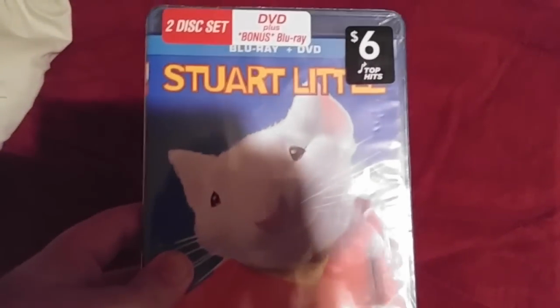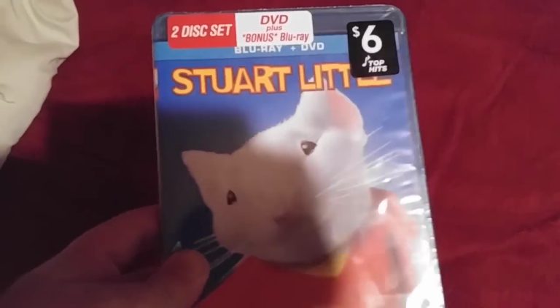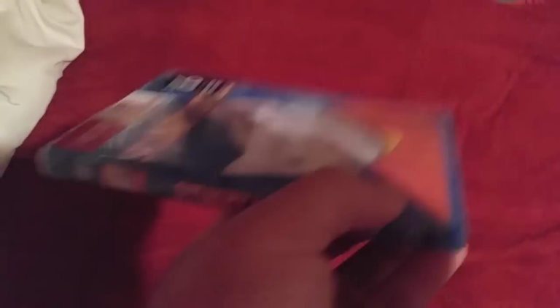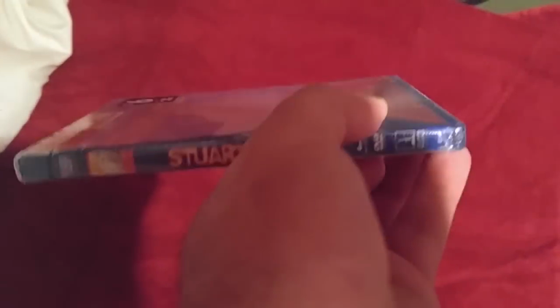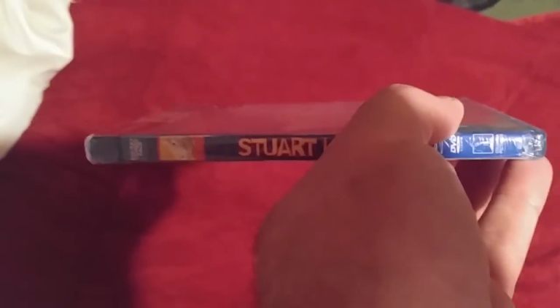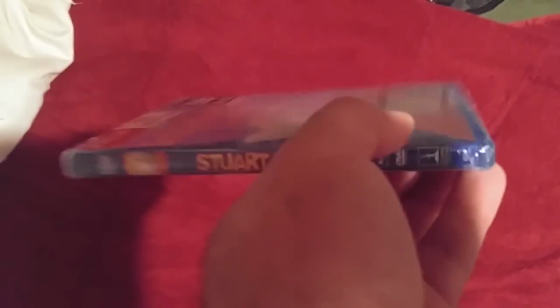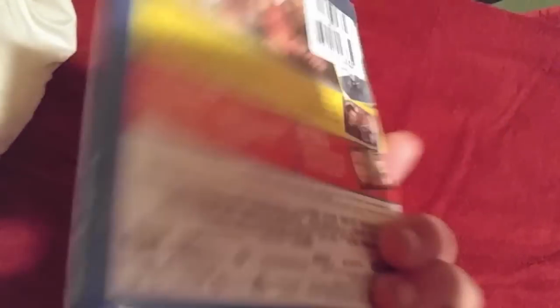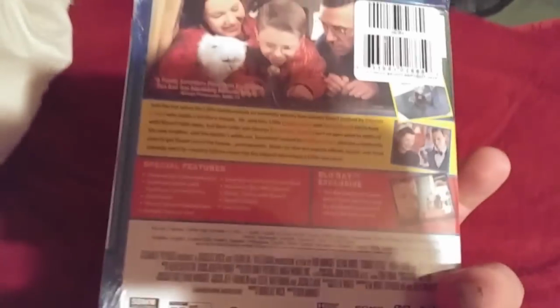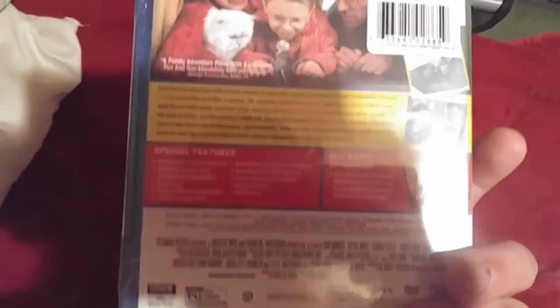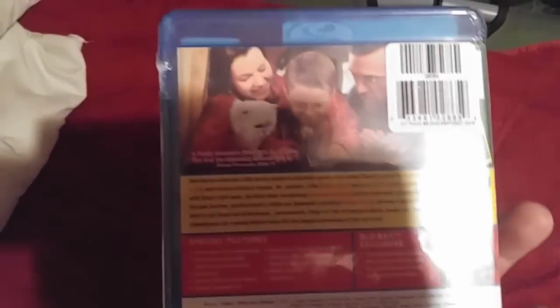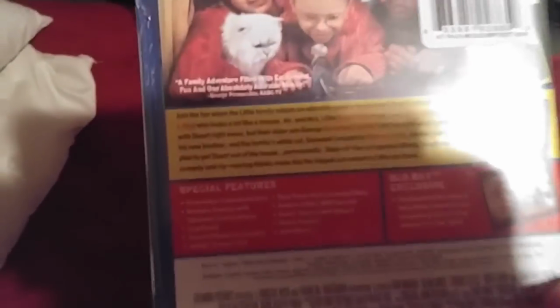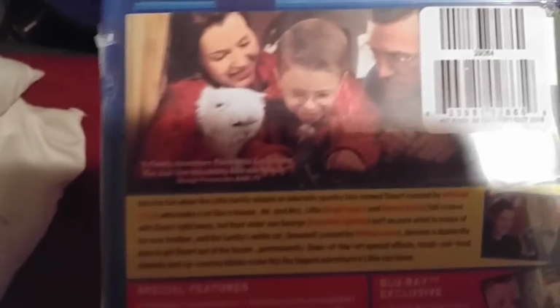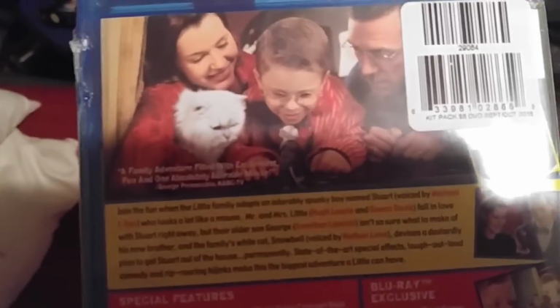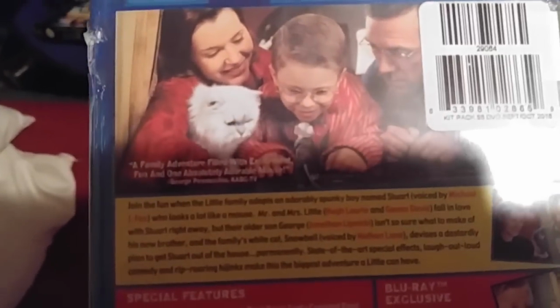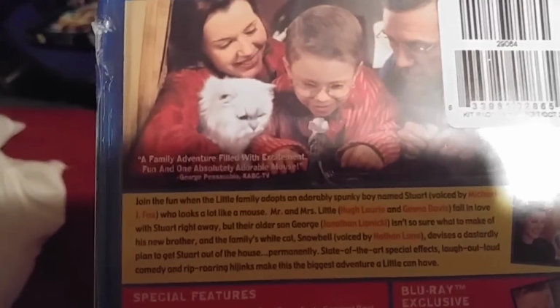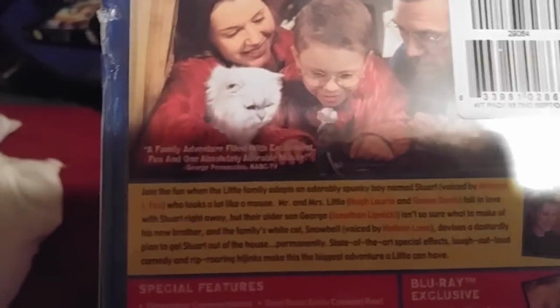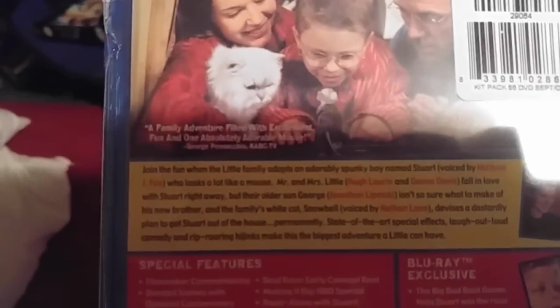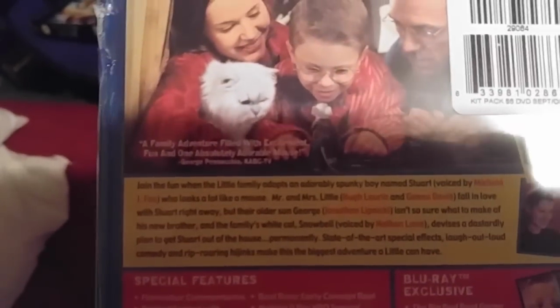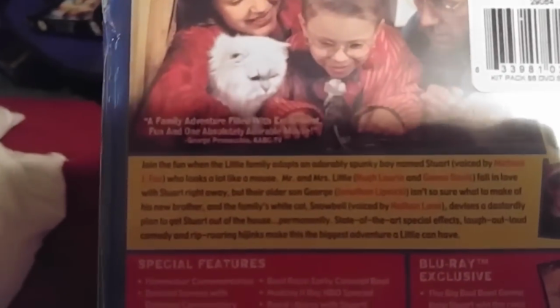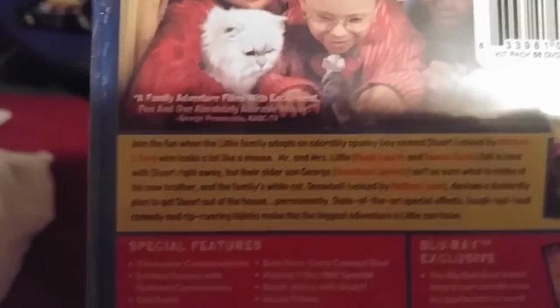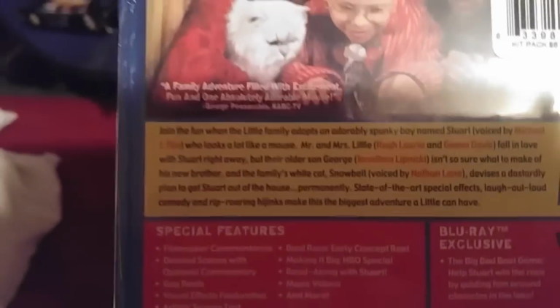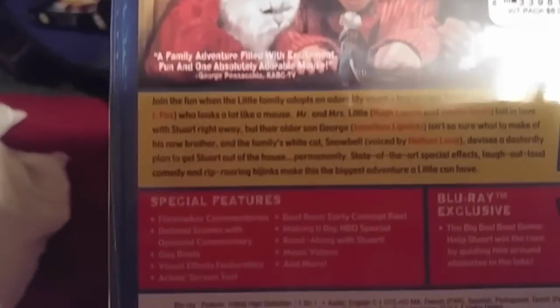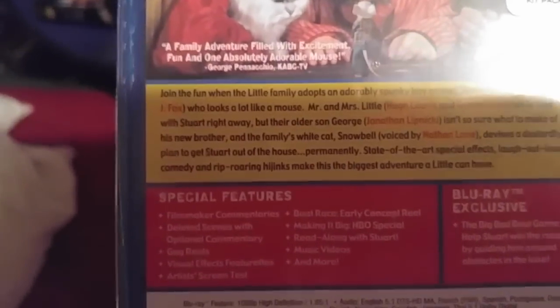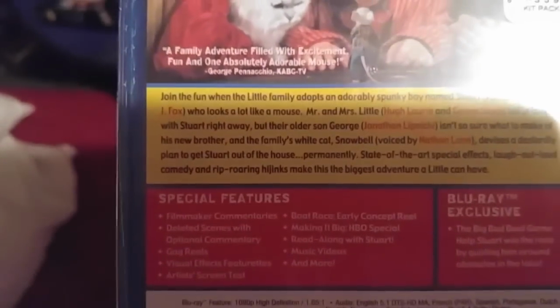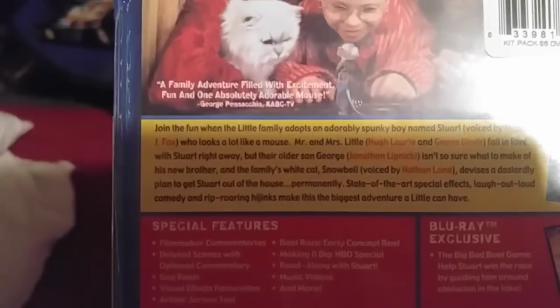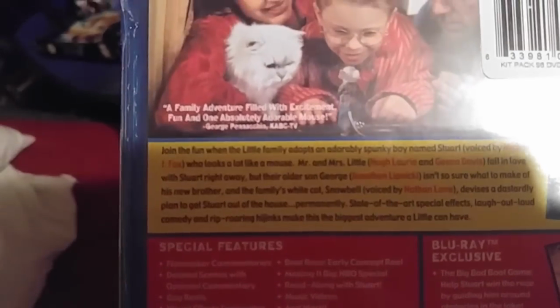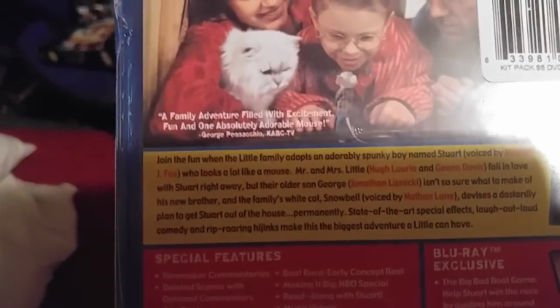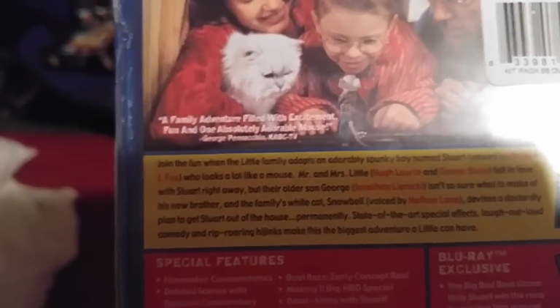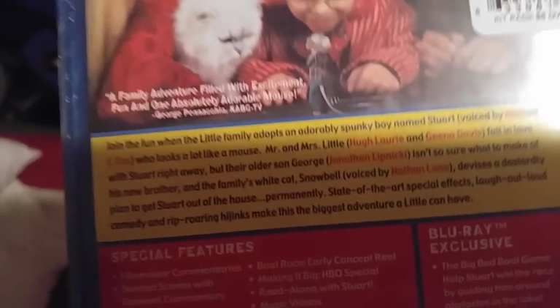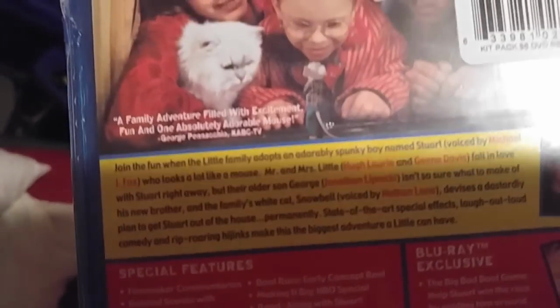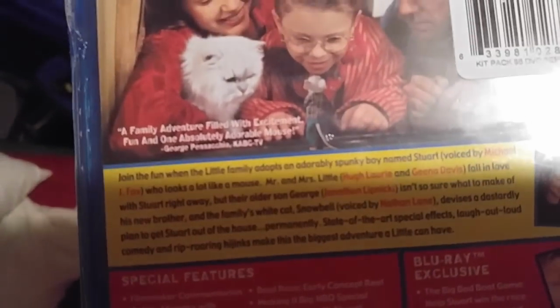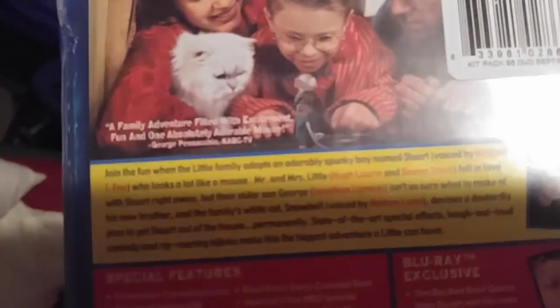Front, spine, back. A family adventure filled with excitement, fun, and one absolutely adorable analysis. KABC-TV.